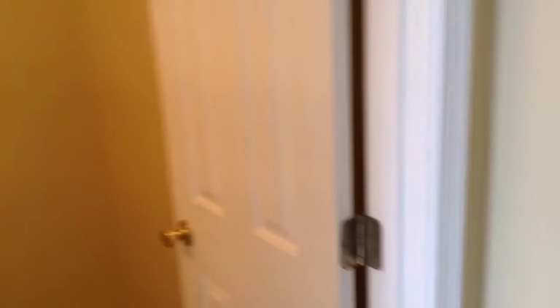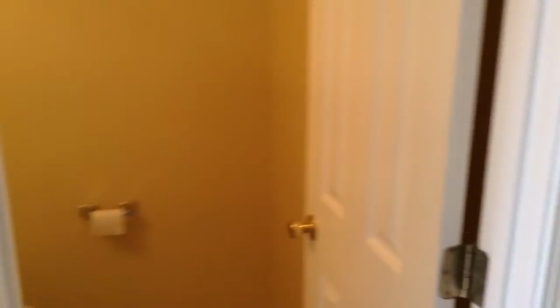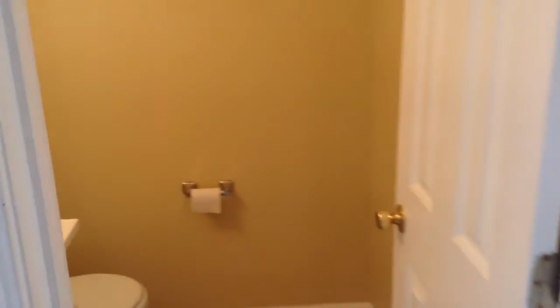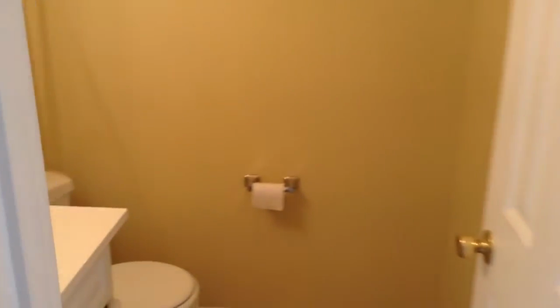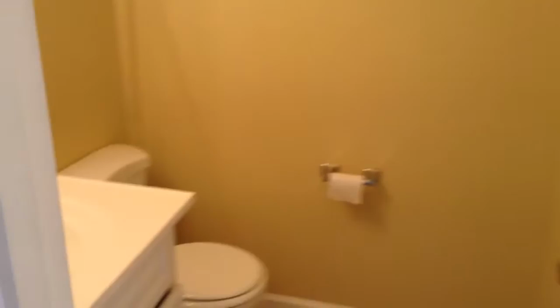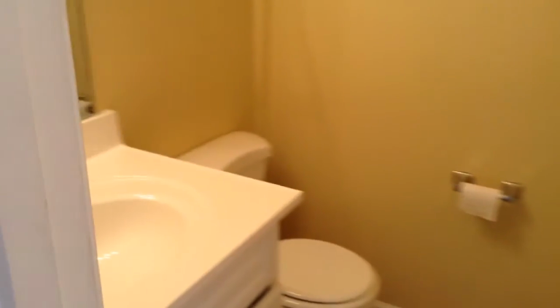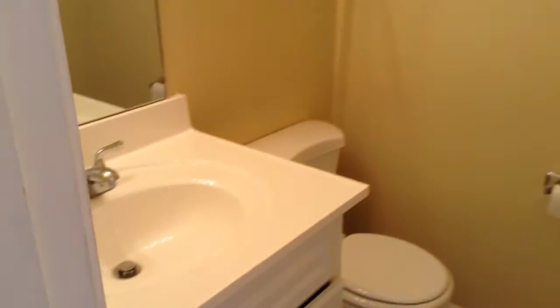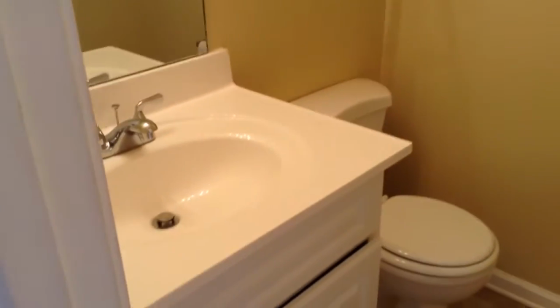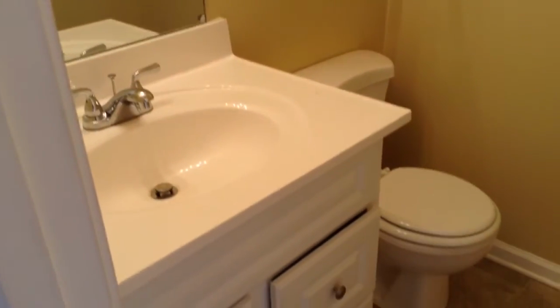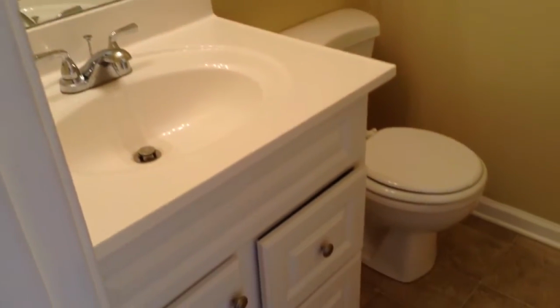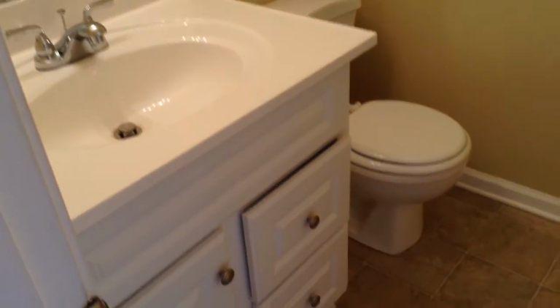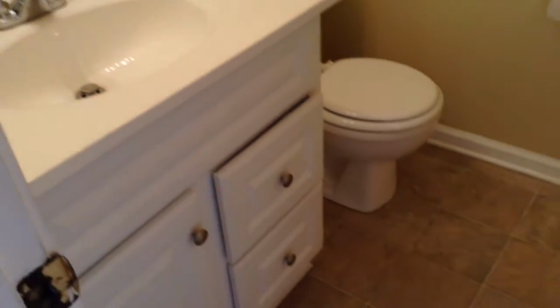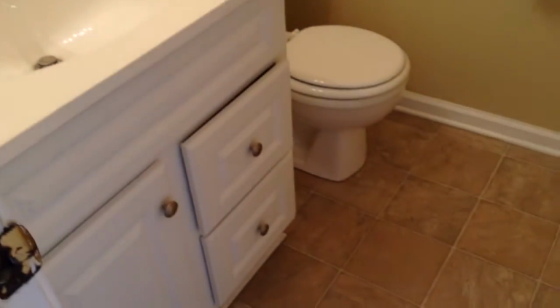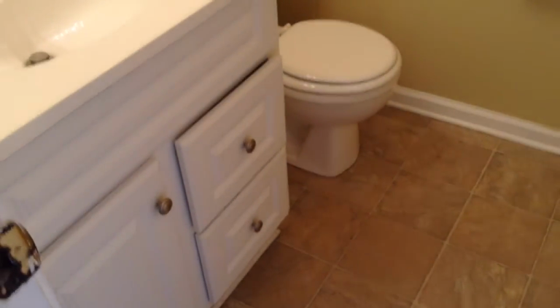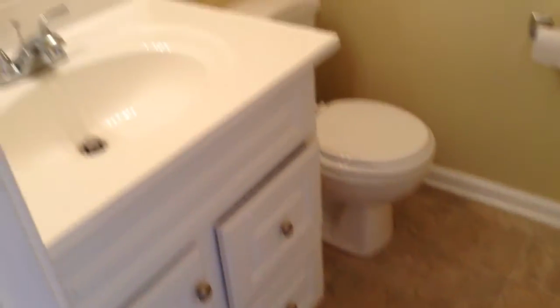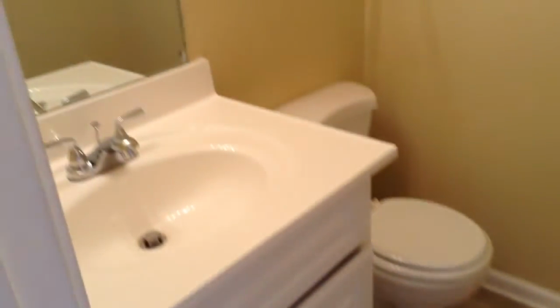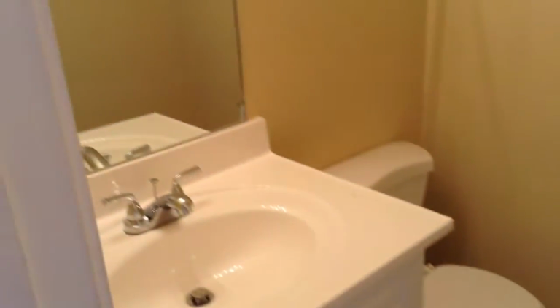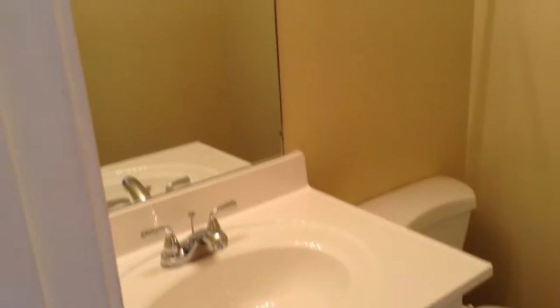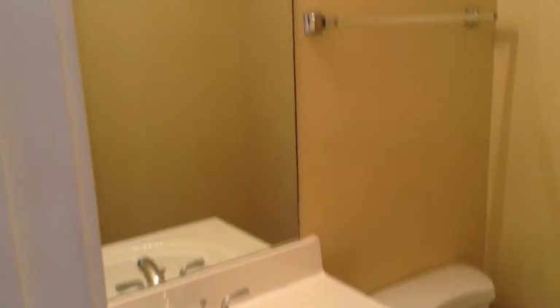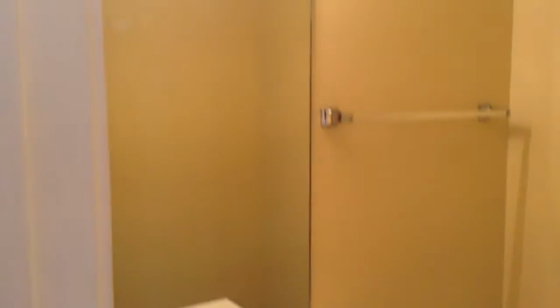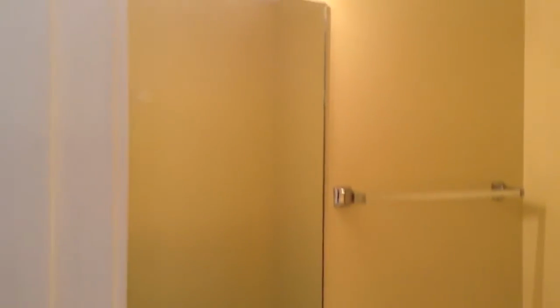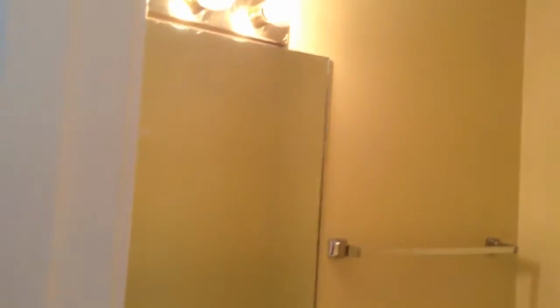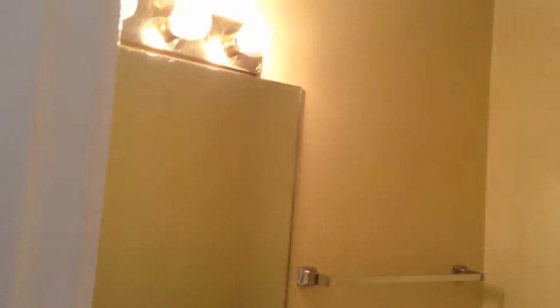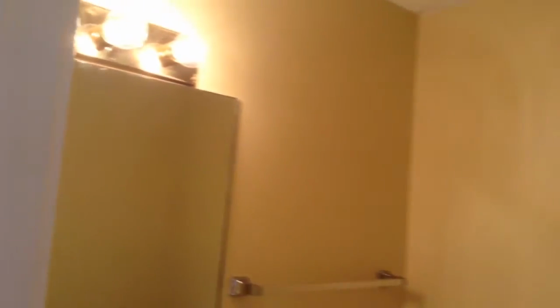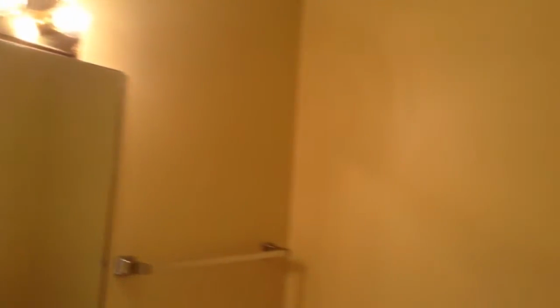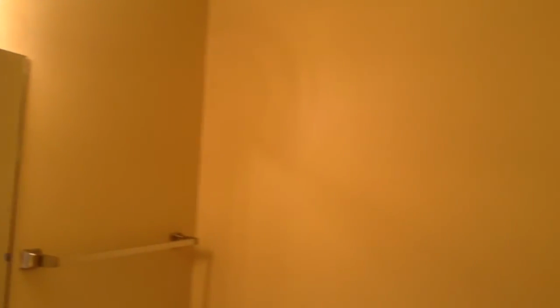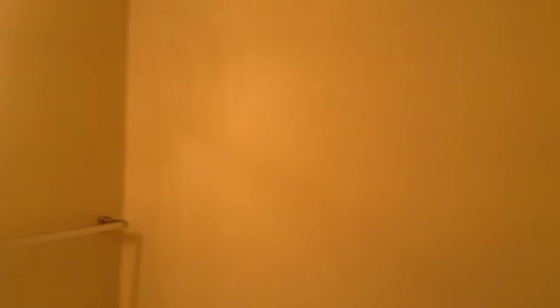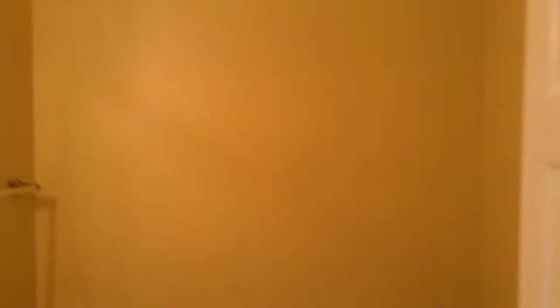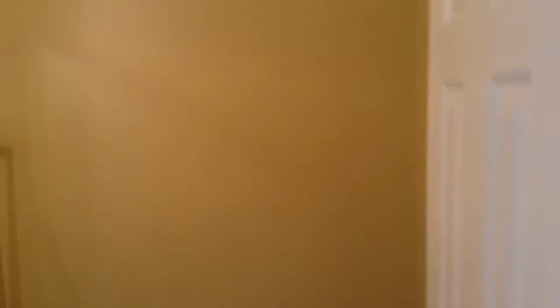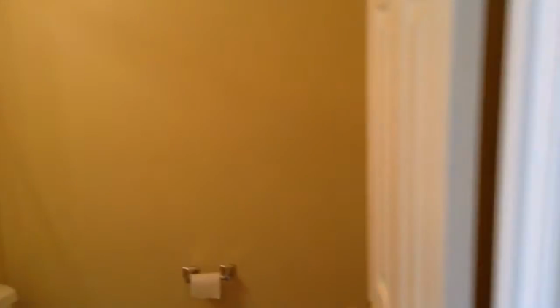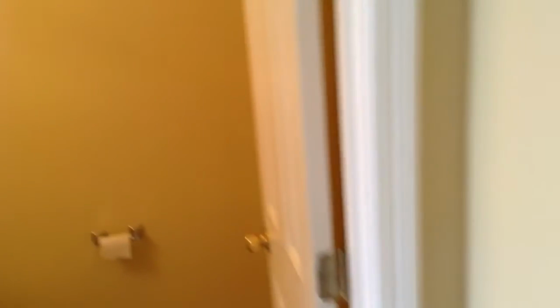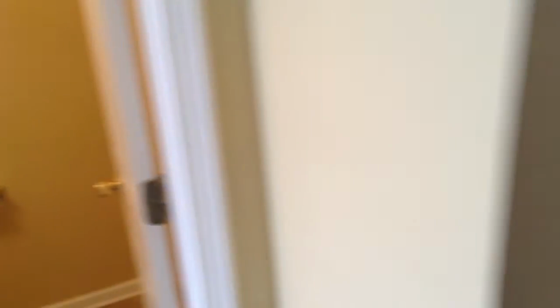Here is your two-piece powder room. This half-bath features new flooring, a beautiful new vanity, freshly painted walls, and everything is really nice.